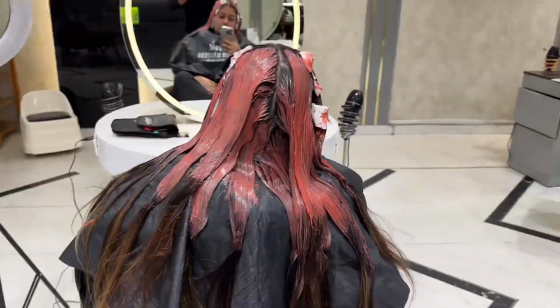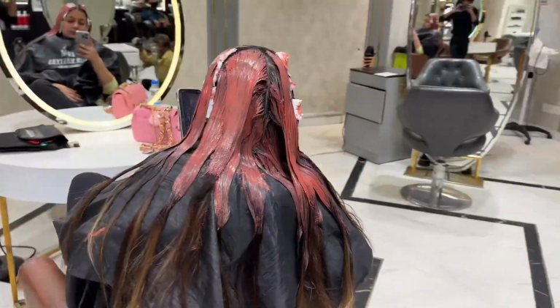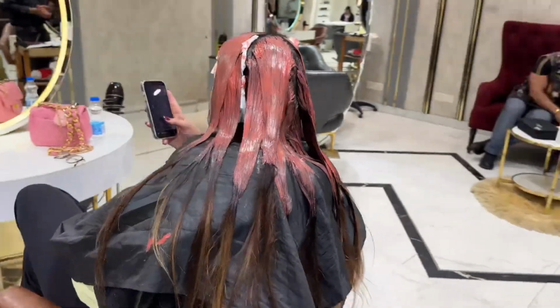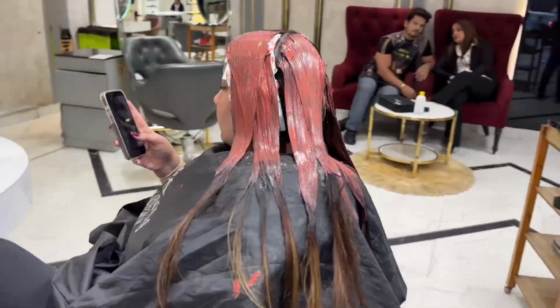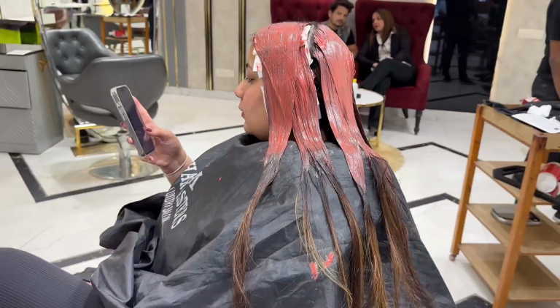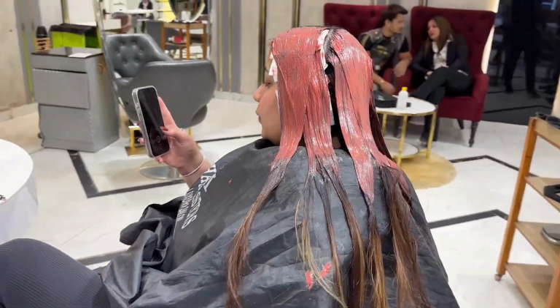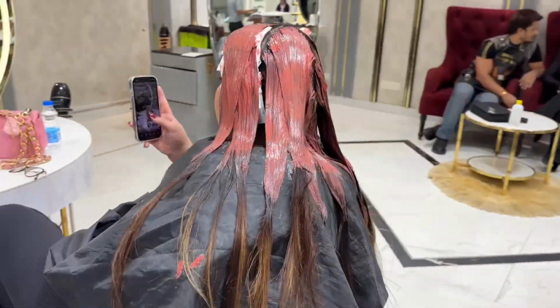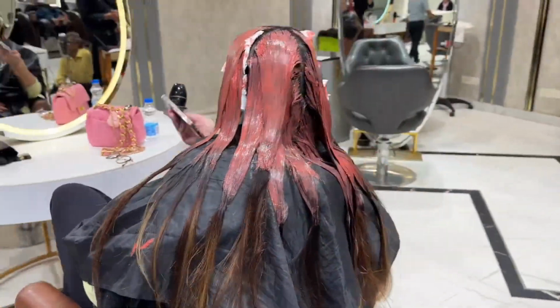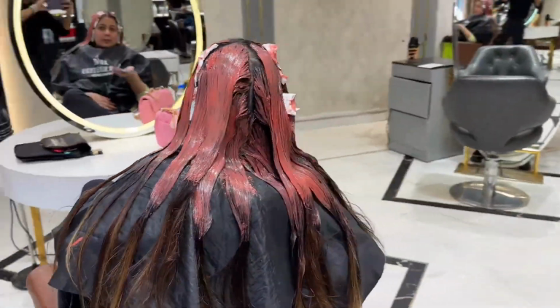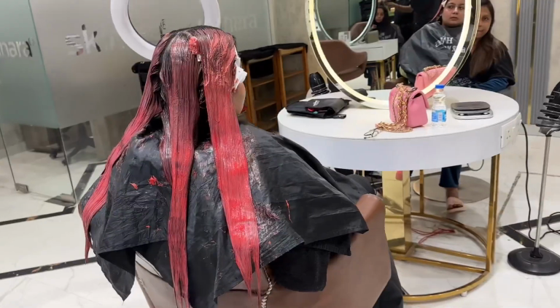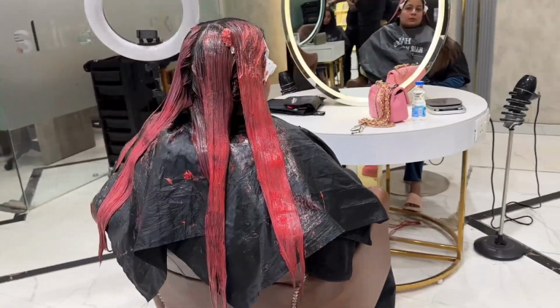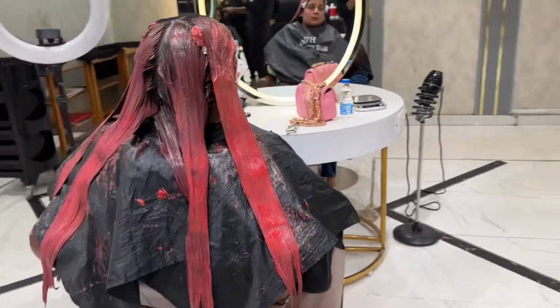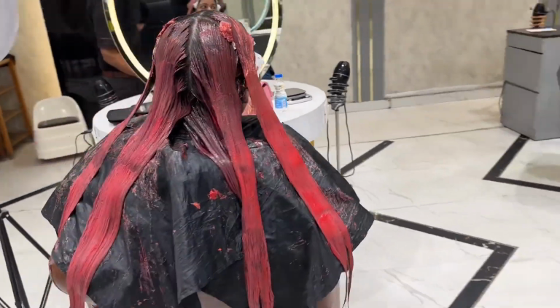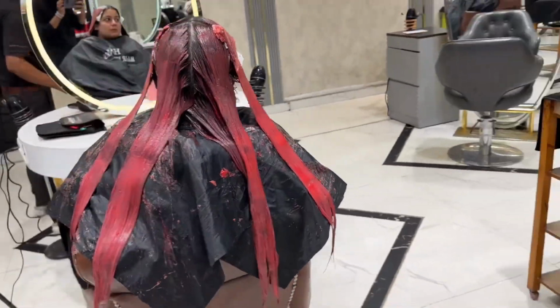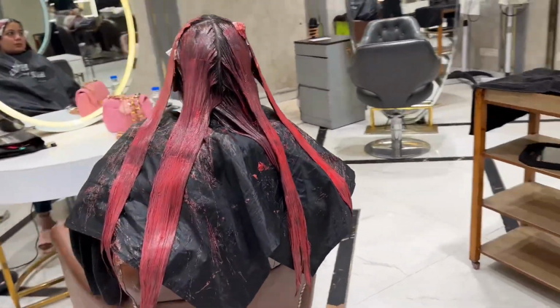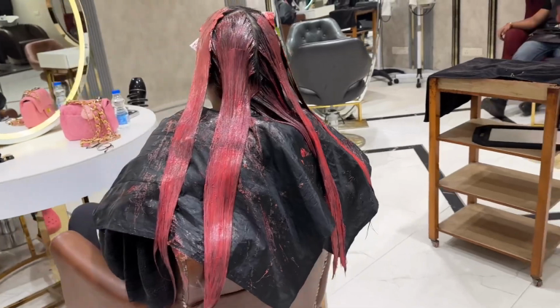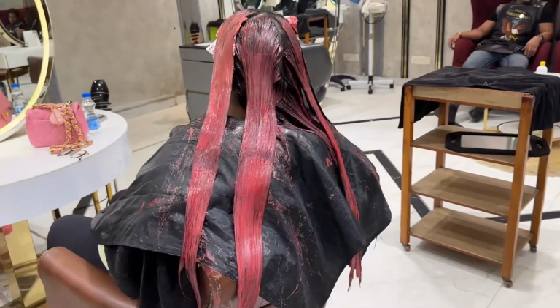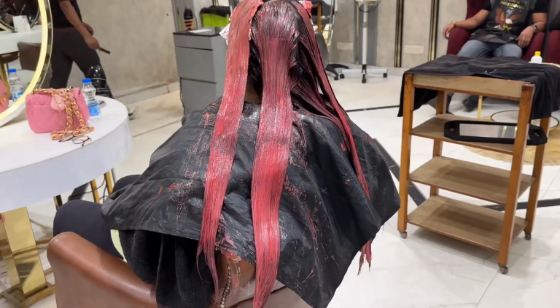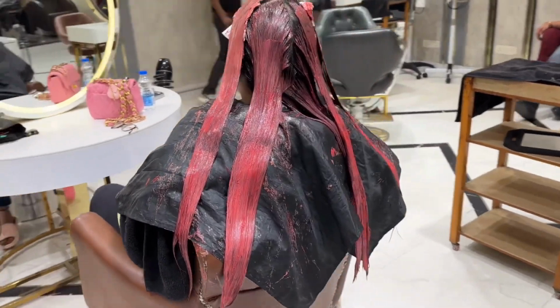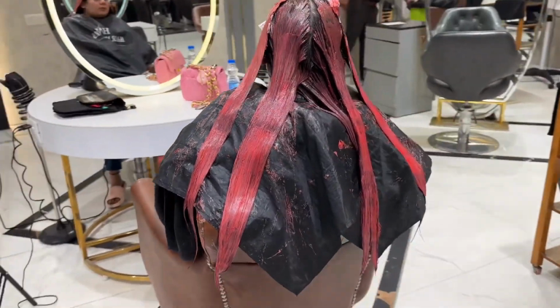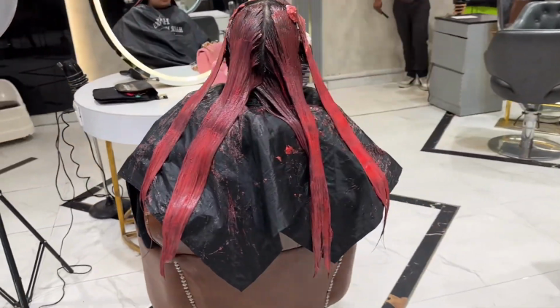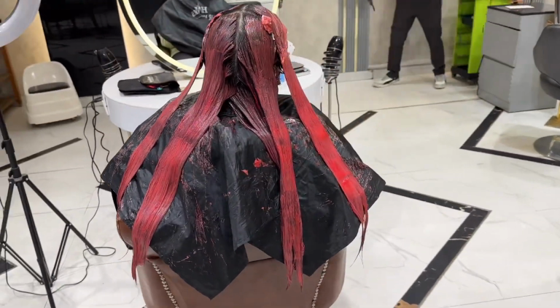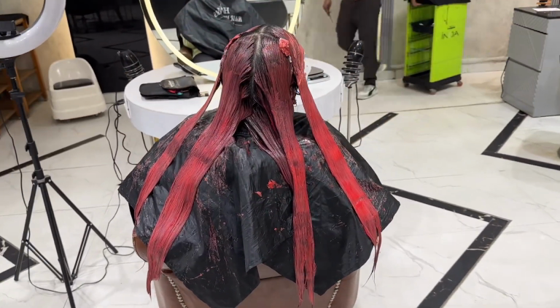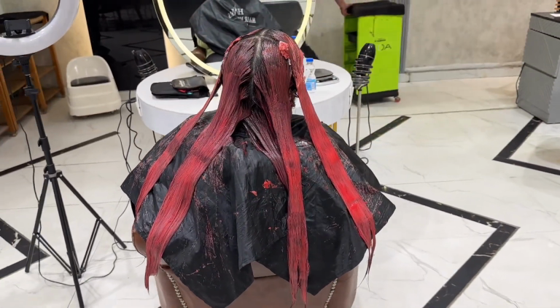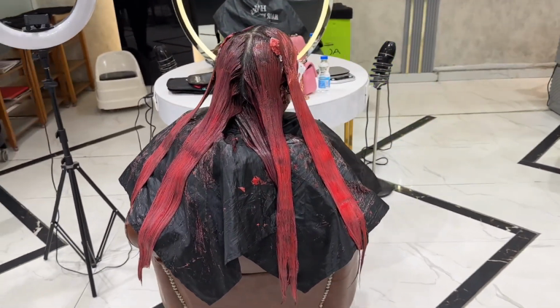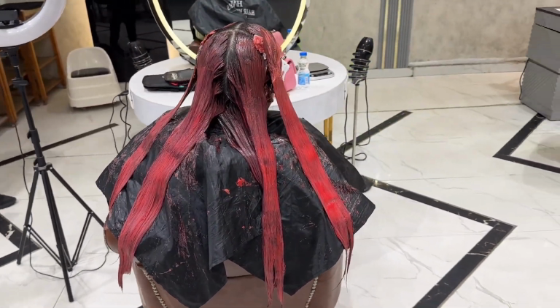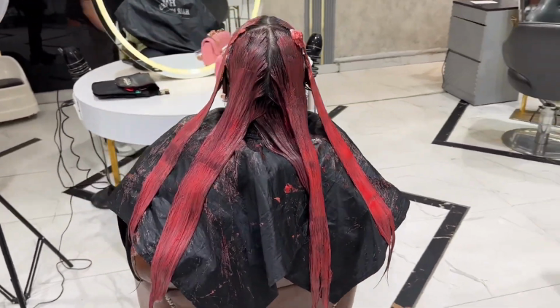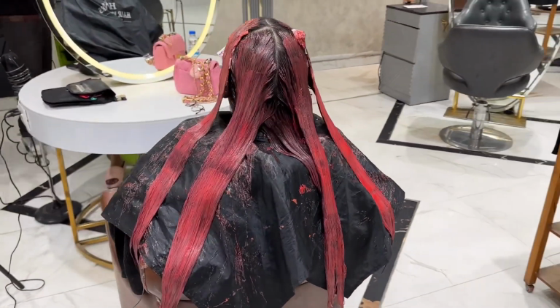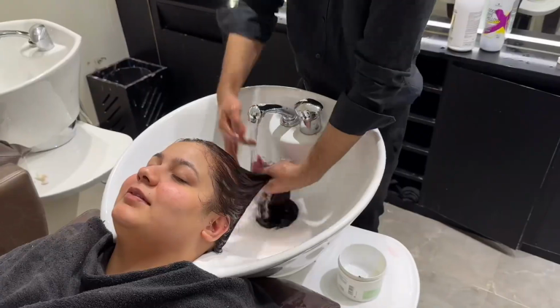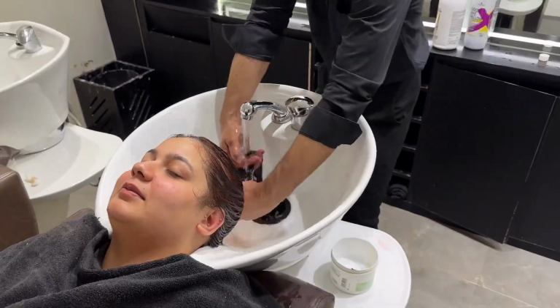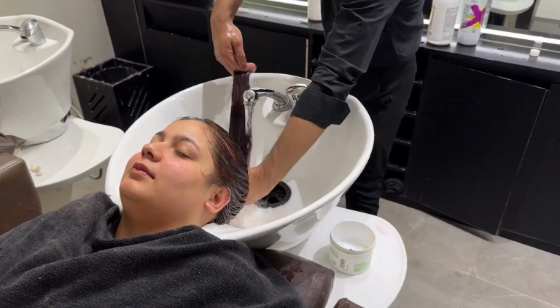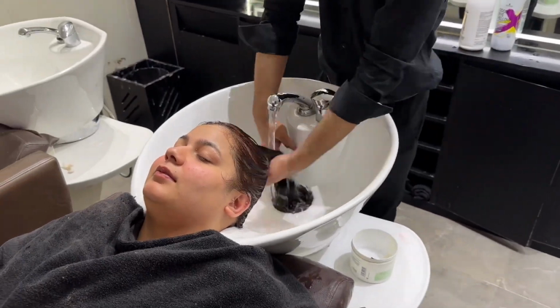After 15 minutes, we apply to the lower length. The lower length is already lighter, so we use 20 volume — because it is already dry and damaged. We apply it with 20 volume, then leave it for another 10 minutes, making it 15 to 10 minutes total.